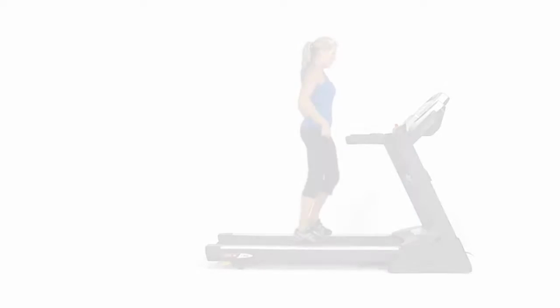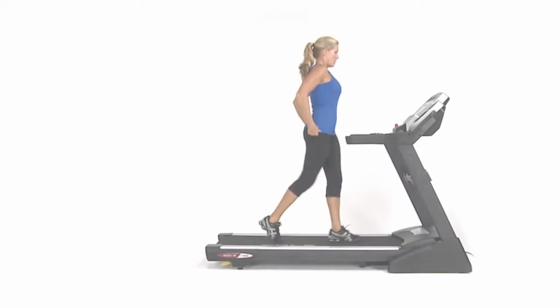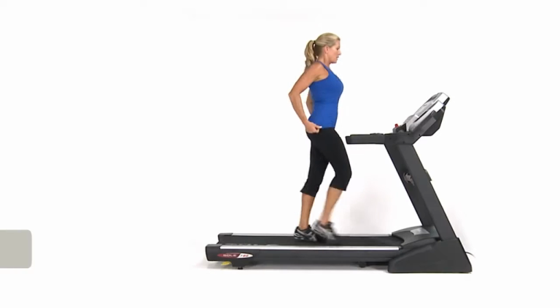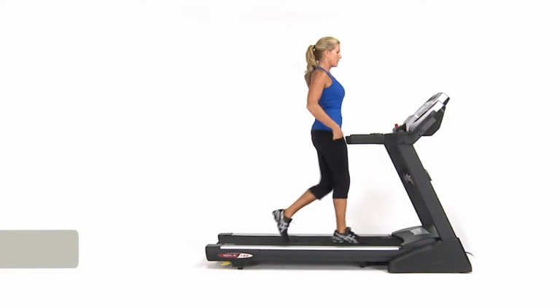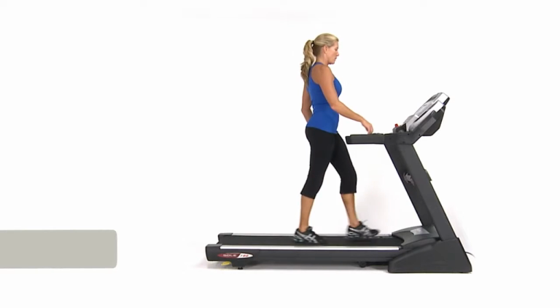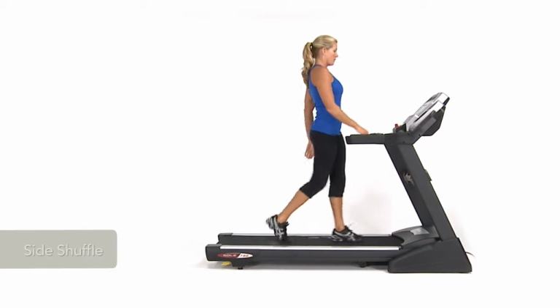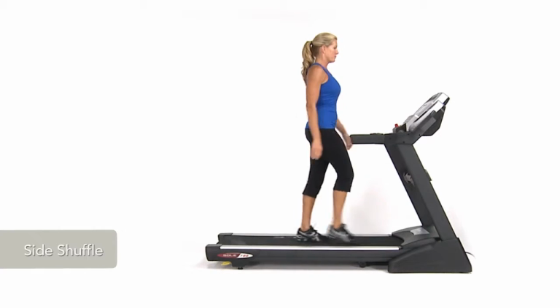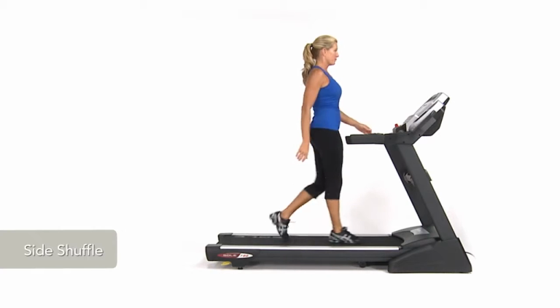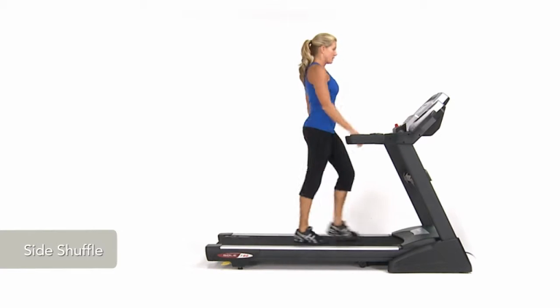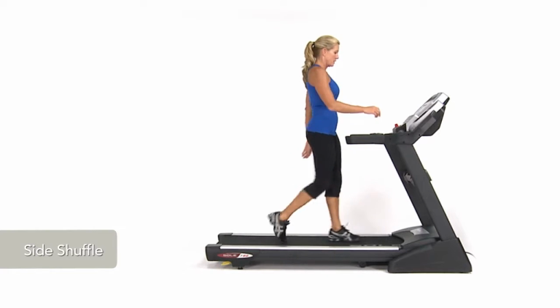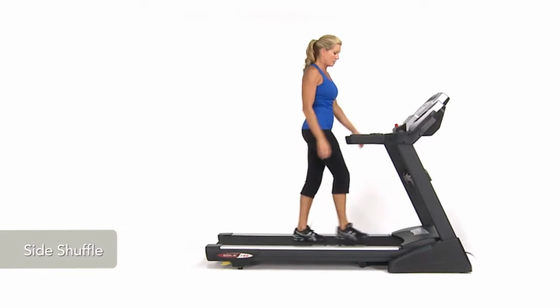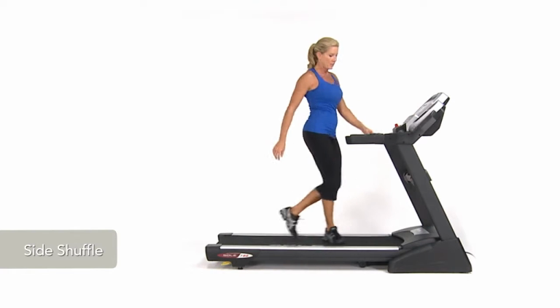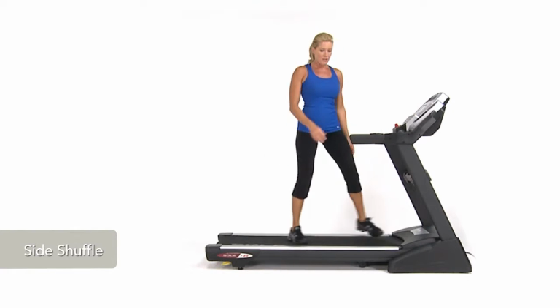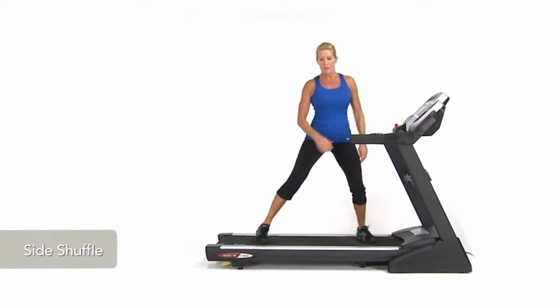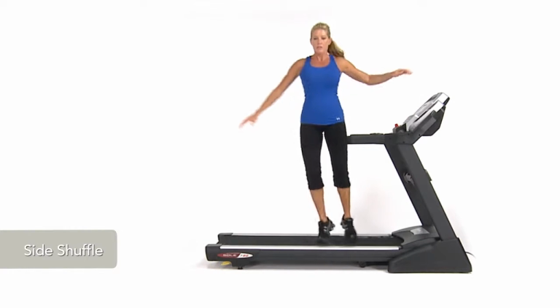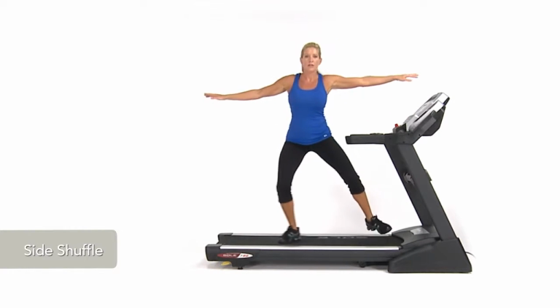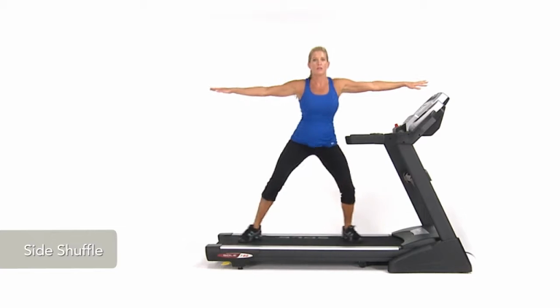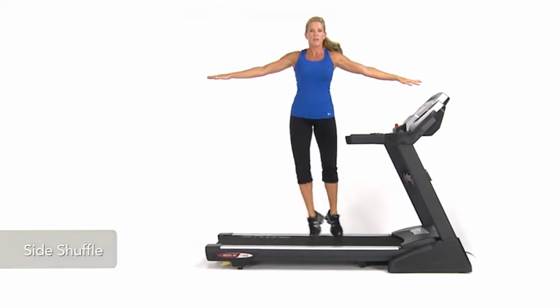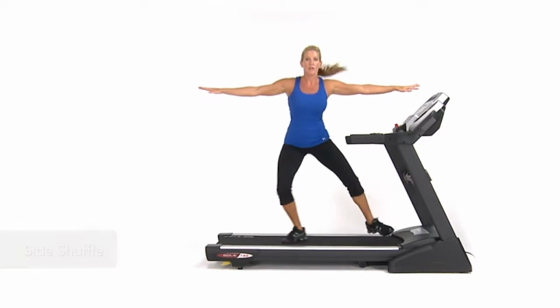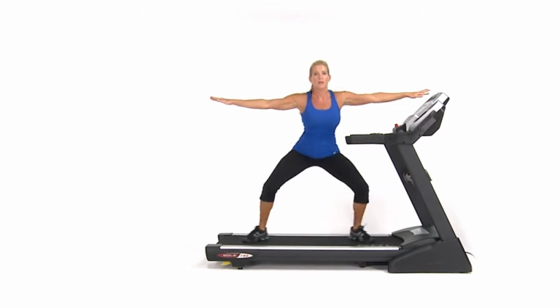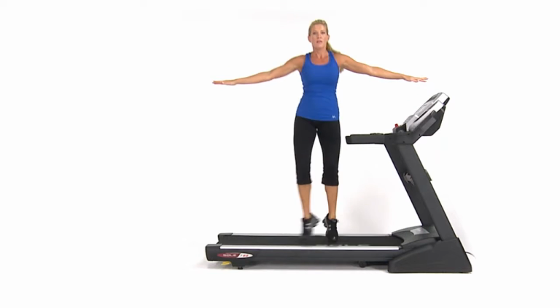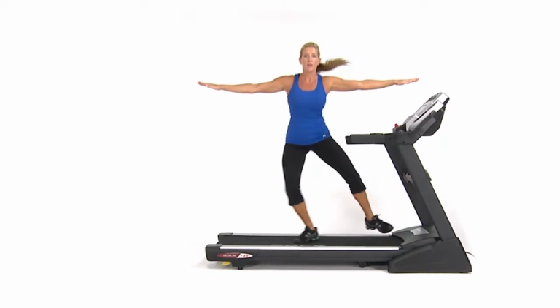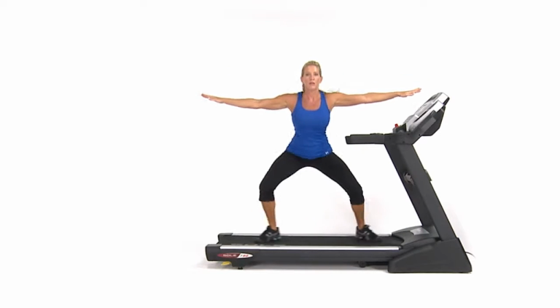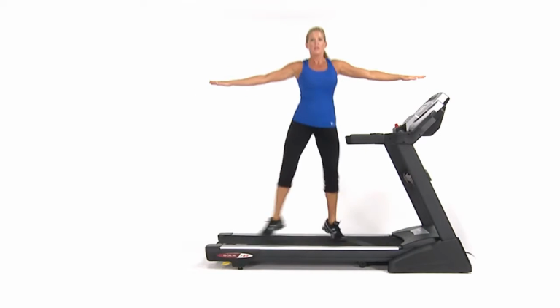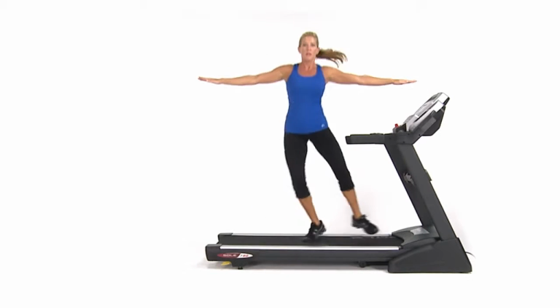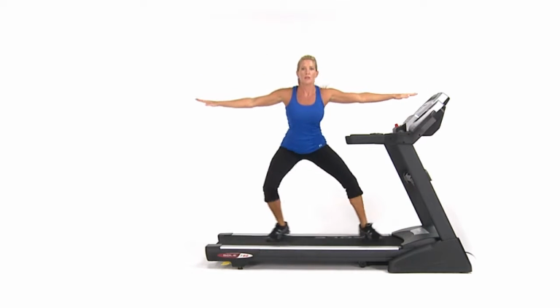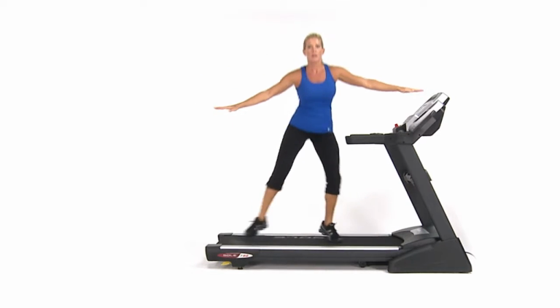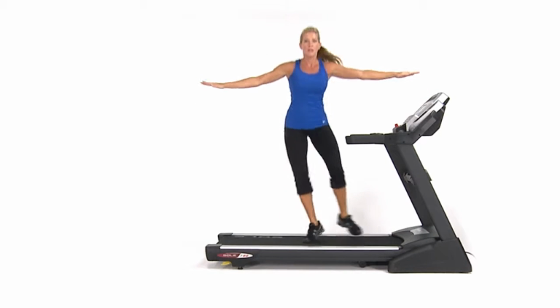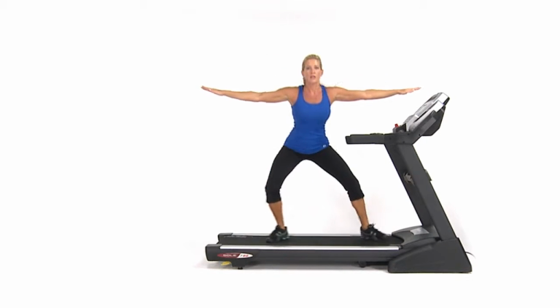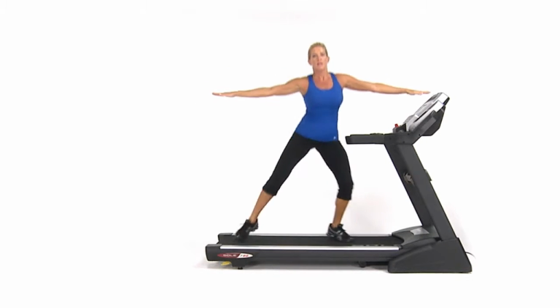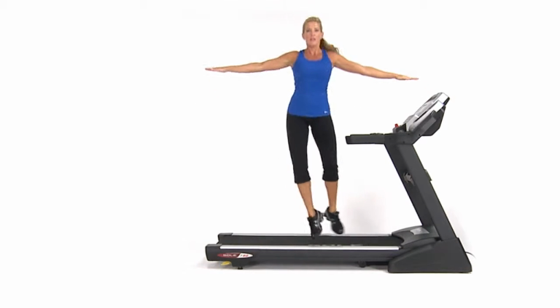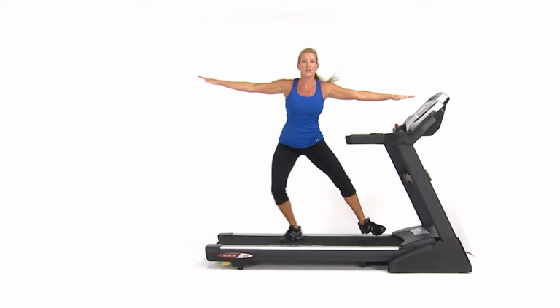To perform a side shuffle, start by walking slowly on a treadmill facing forward. Turn to one side and shuffle your feet towards the front of the treadmill. Raise your arms to shoulder height and turn your toes out.